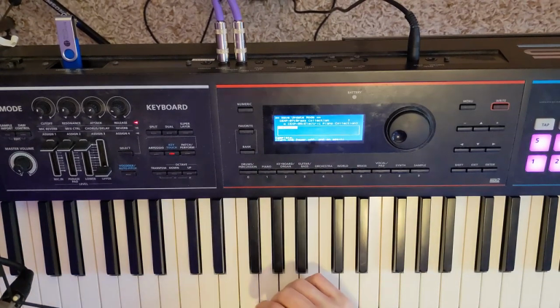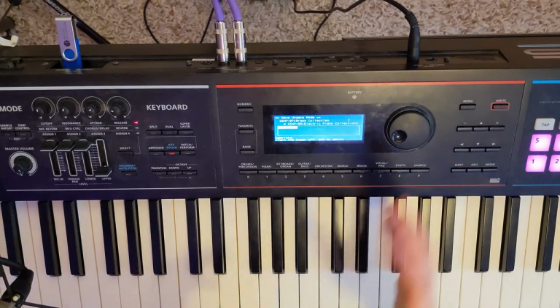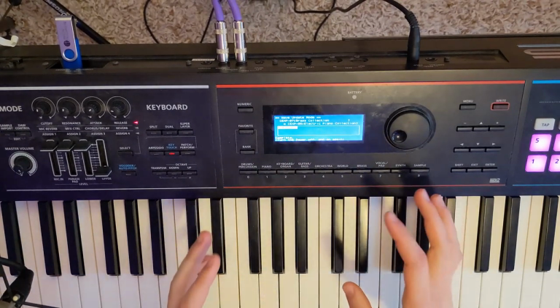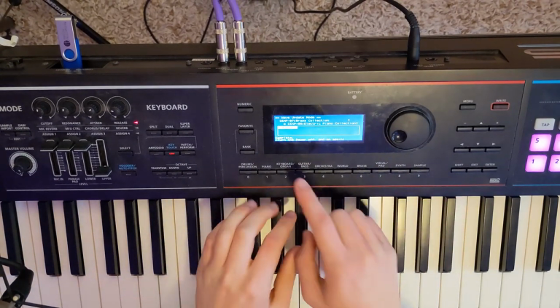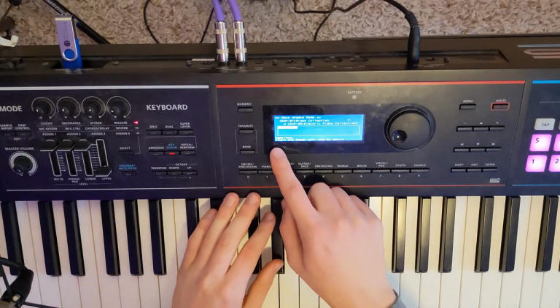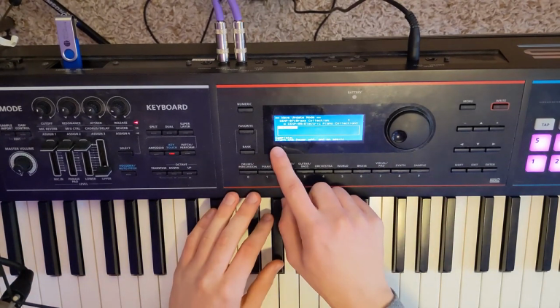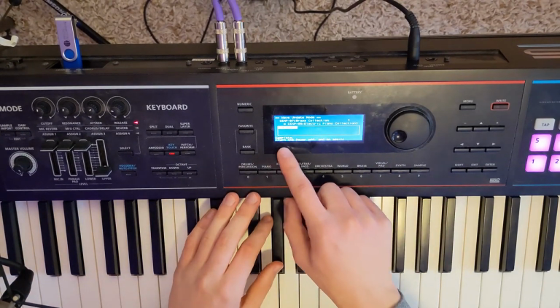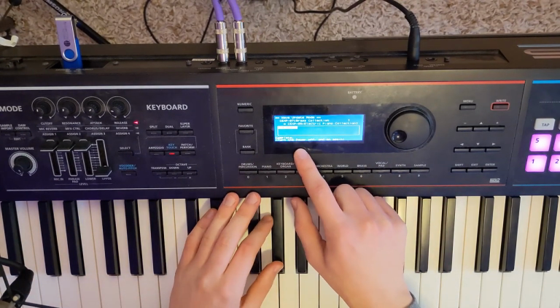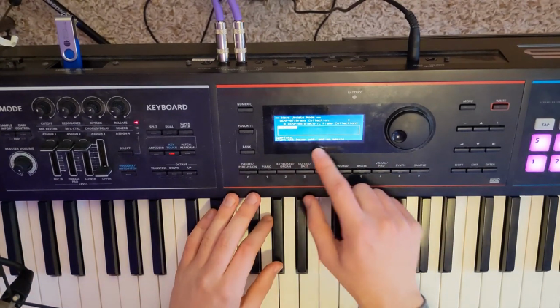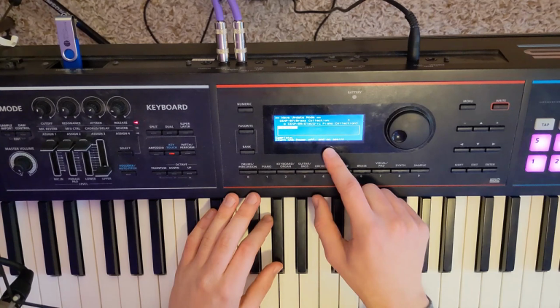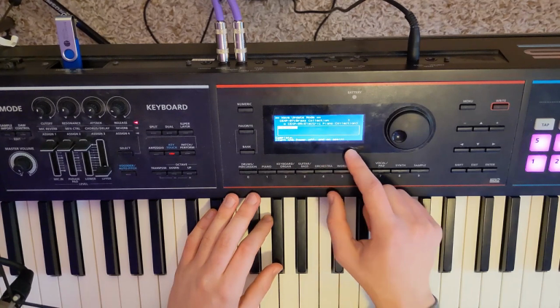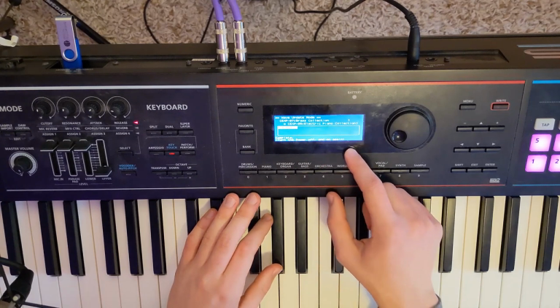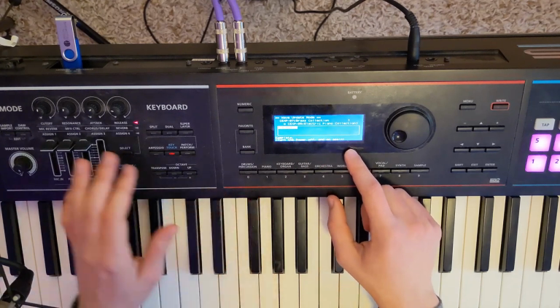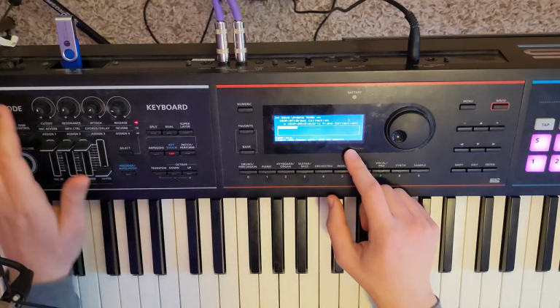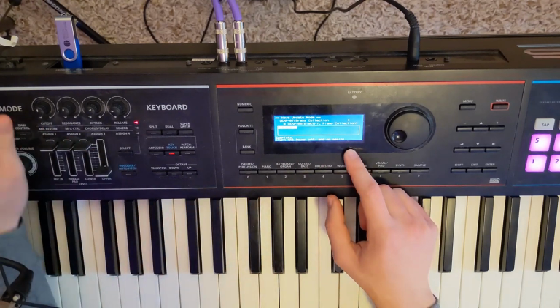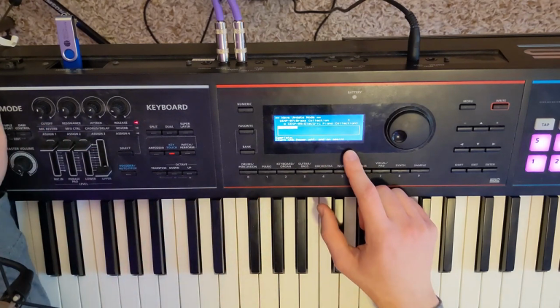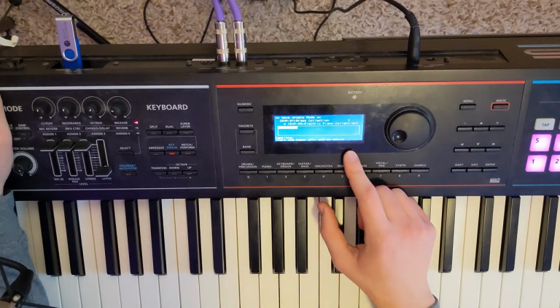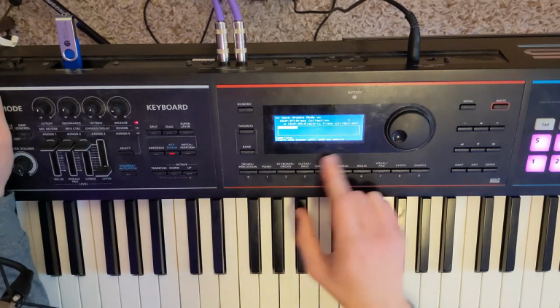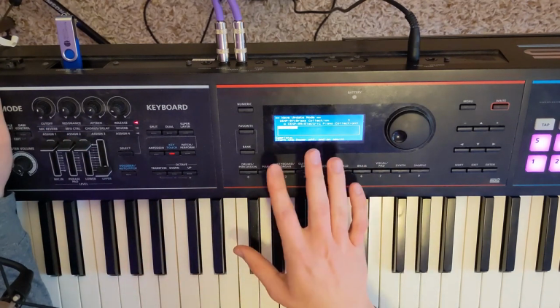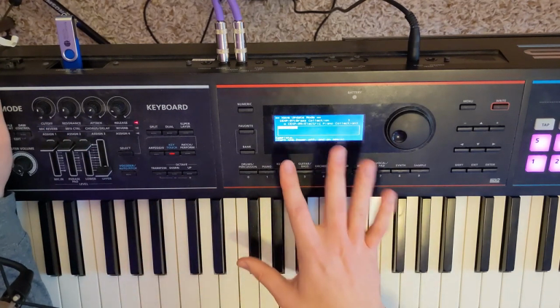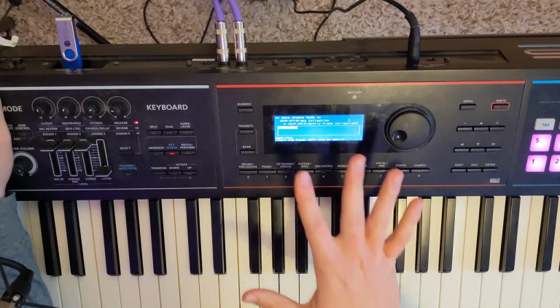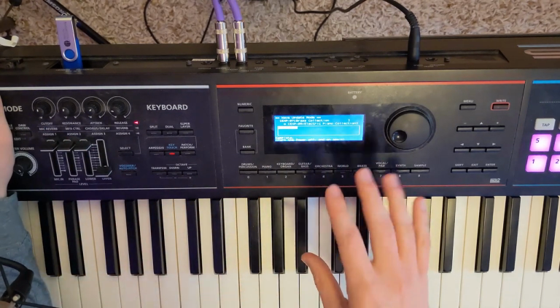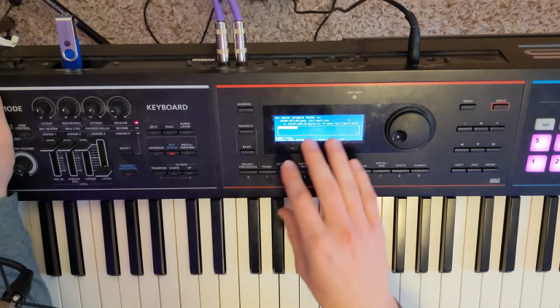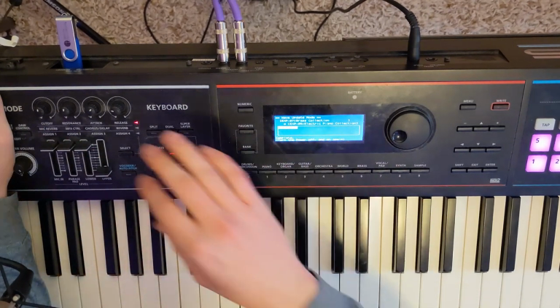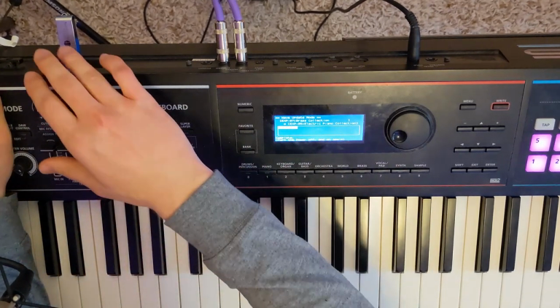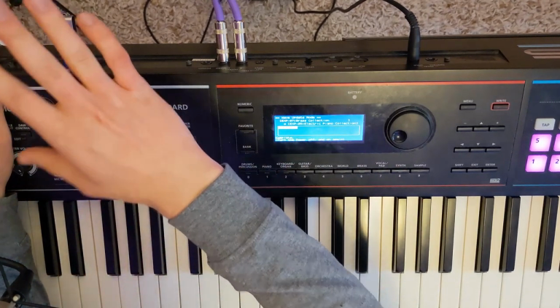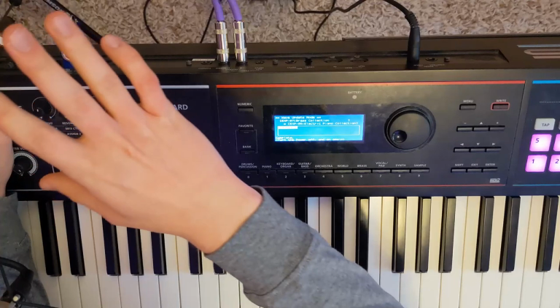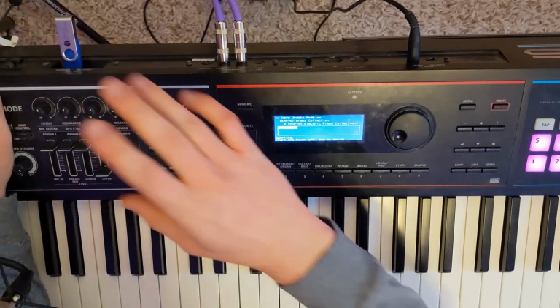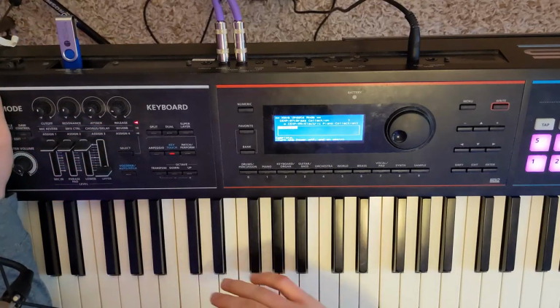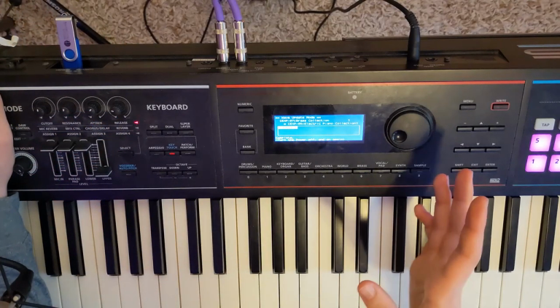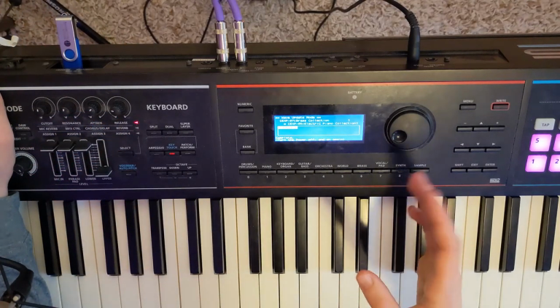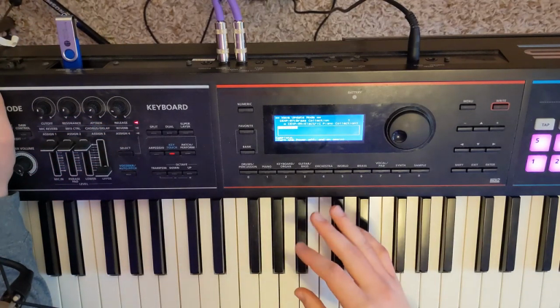Once it's complete, it should give you the message to turn the power off and on again. If you do that, all your new patches should be on the Juno, and you can just unplug your thumb drive and you're all set.